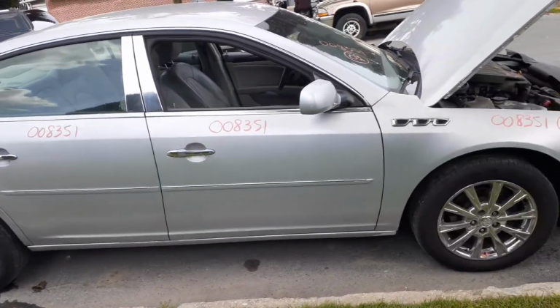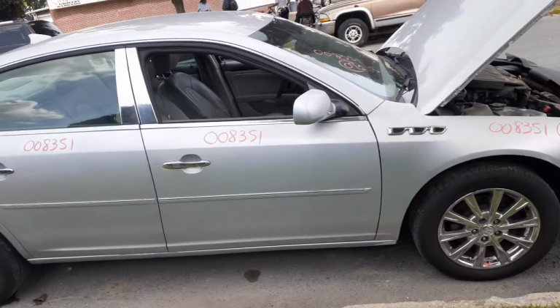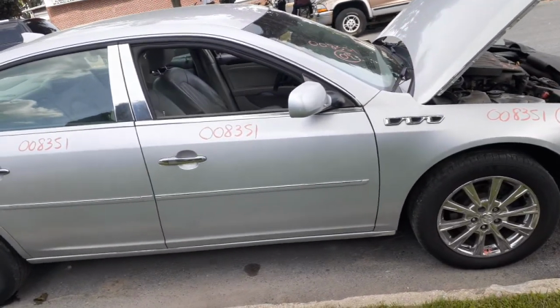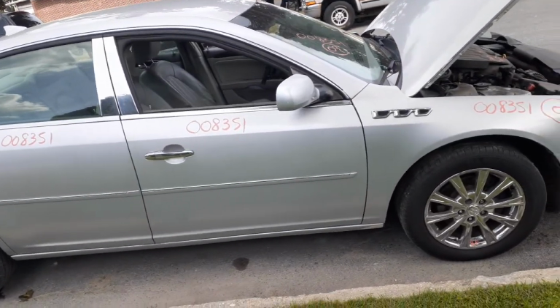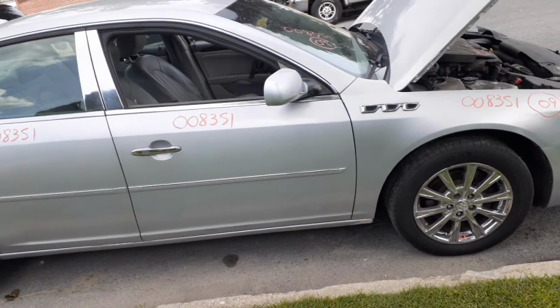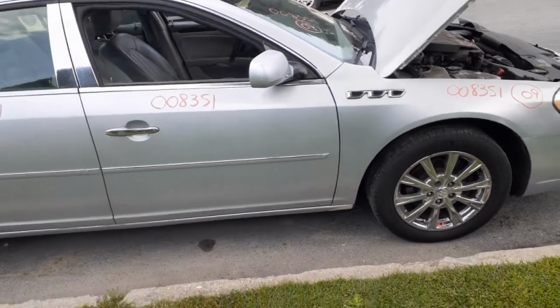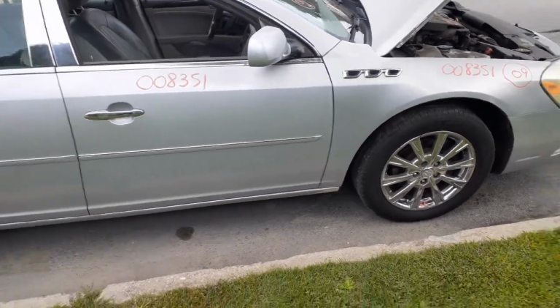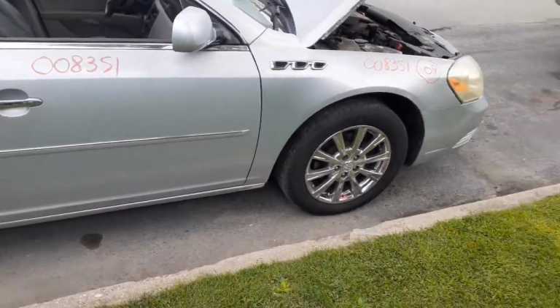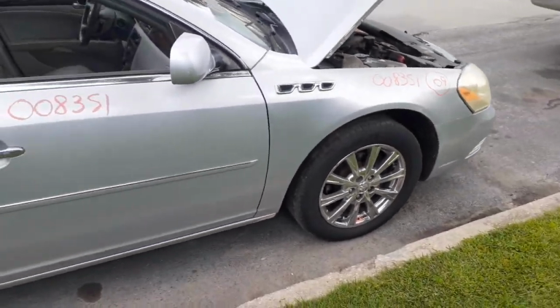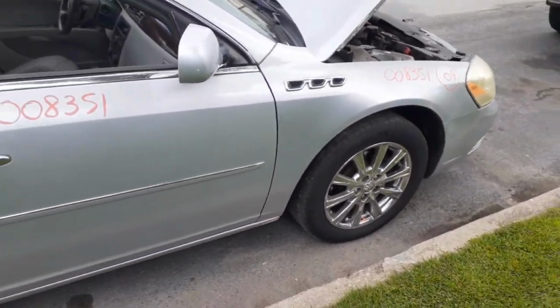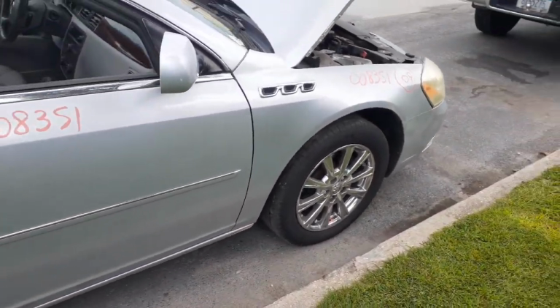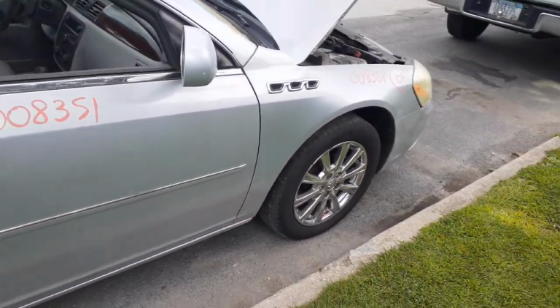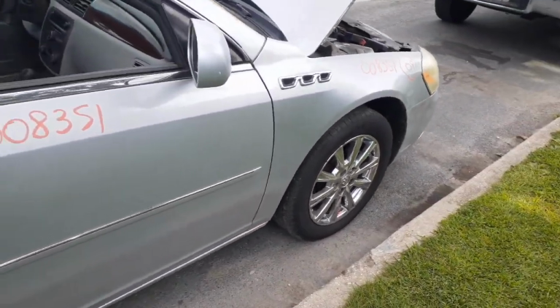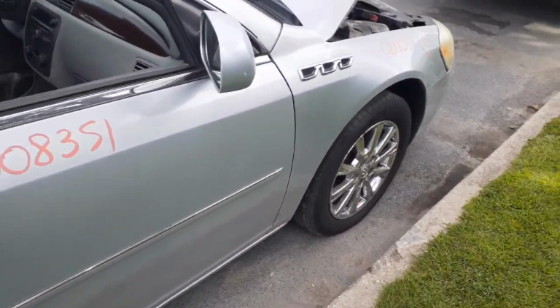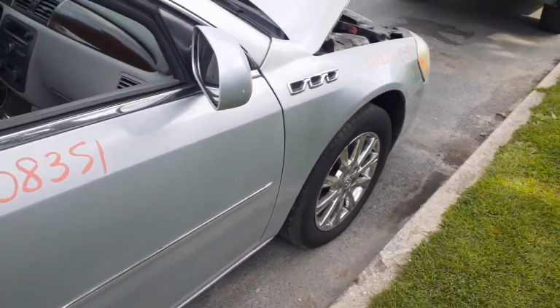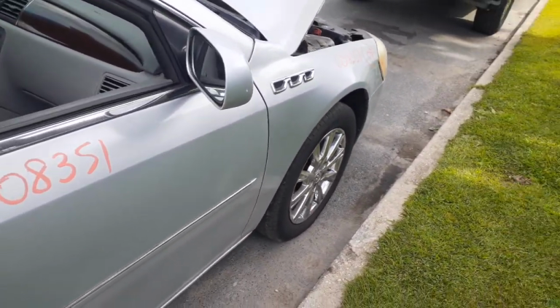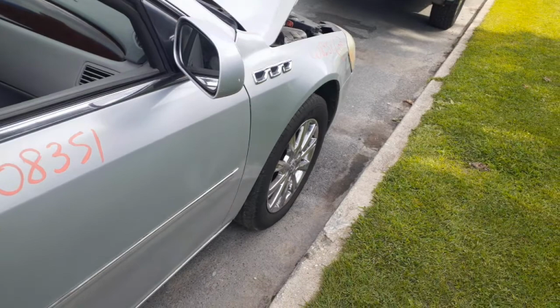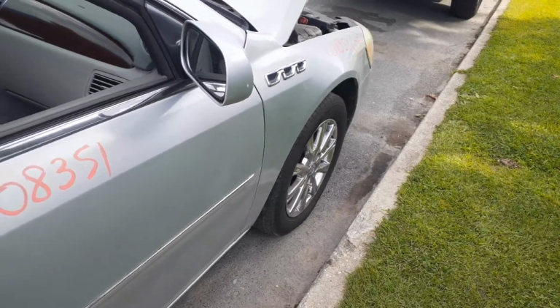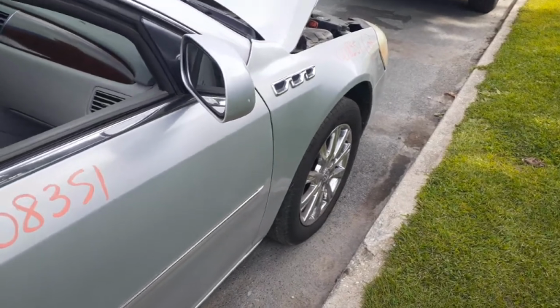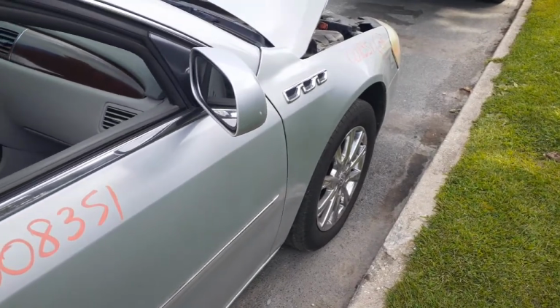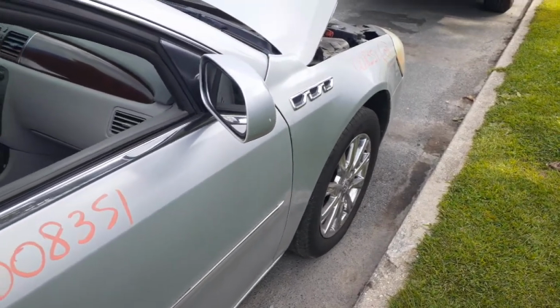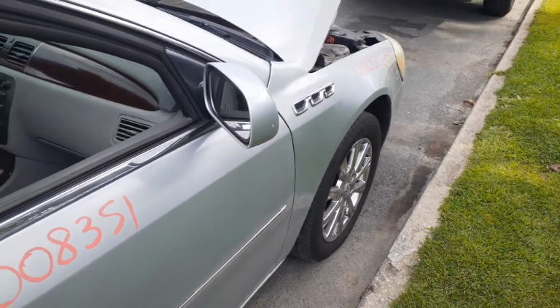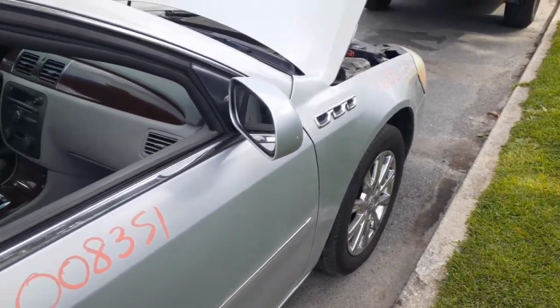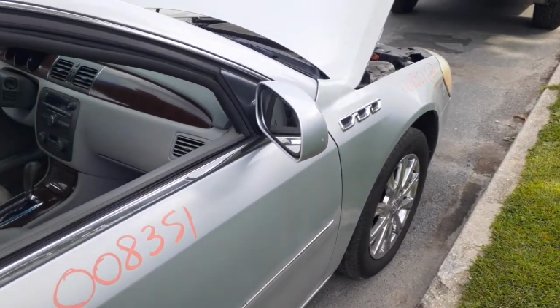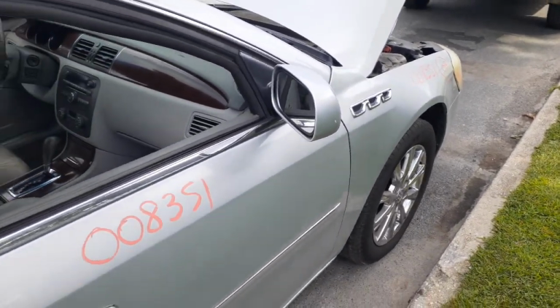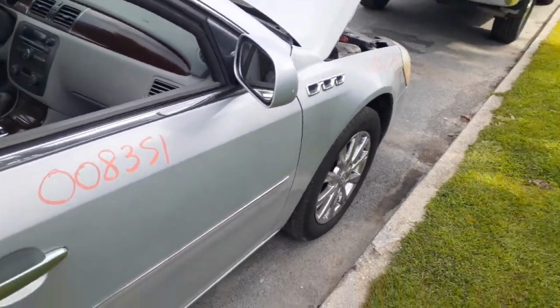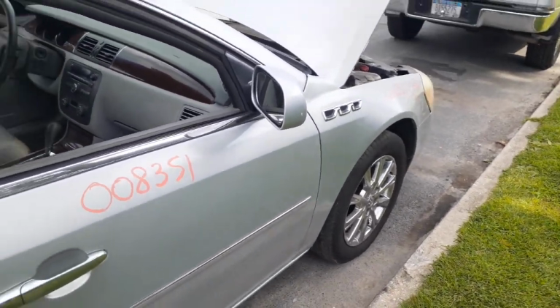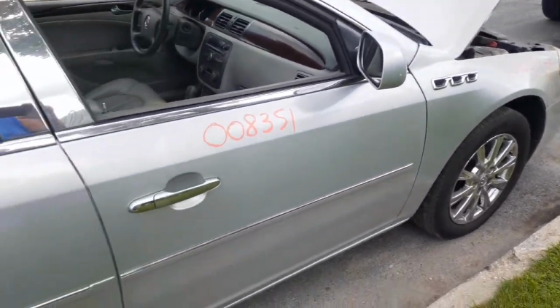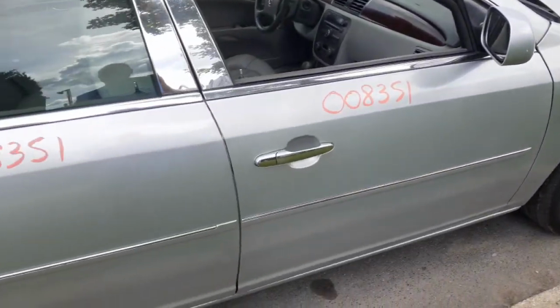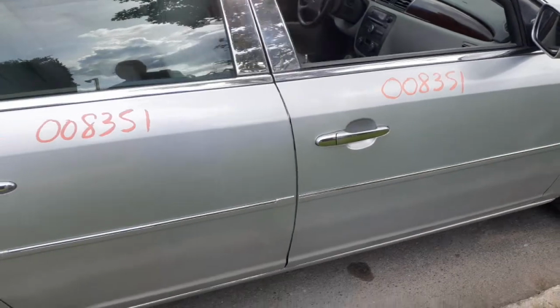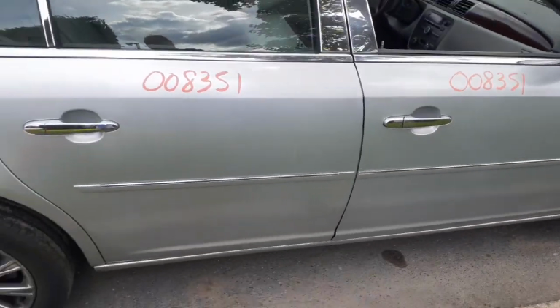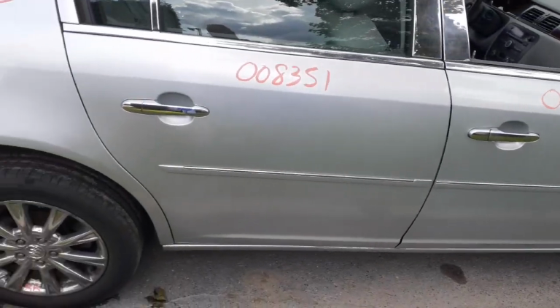Again, this is a CXL edition. Here's your right side mirror — power, heated, light sensitive, the whole bit. It's a D25 paint code.